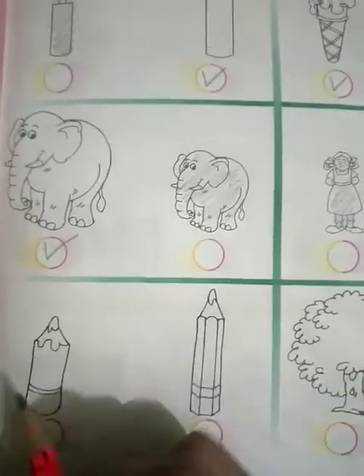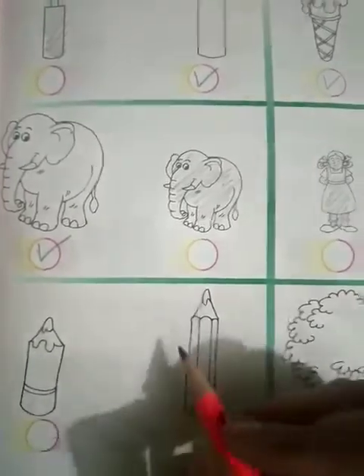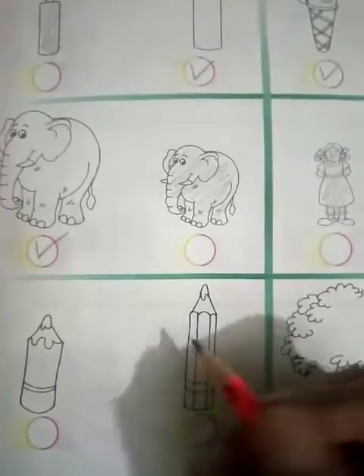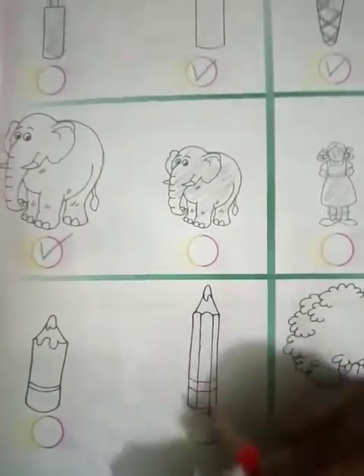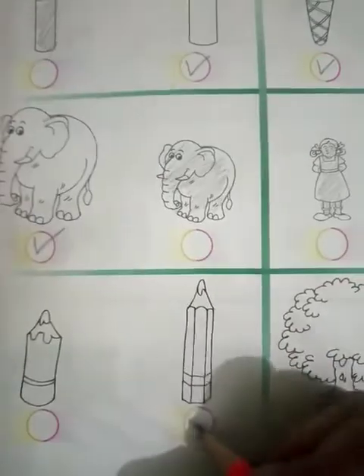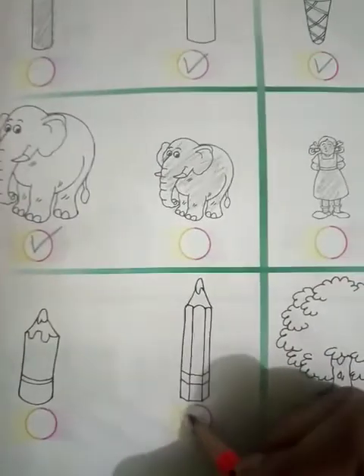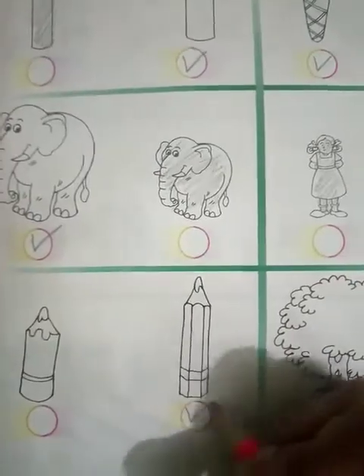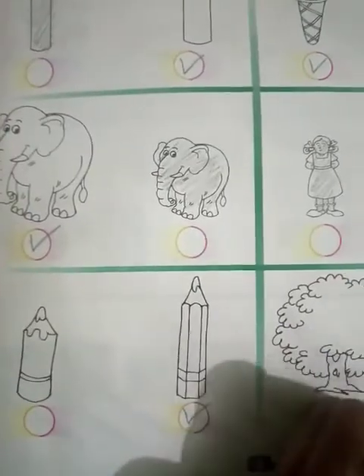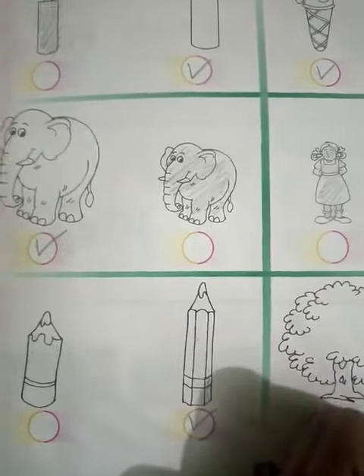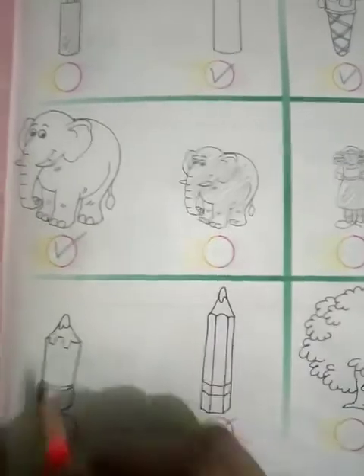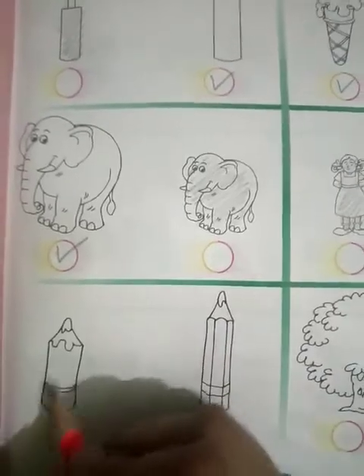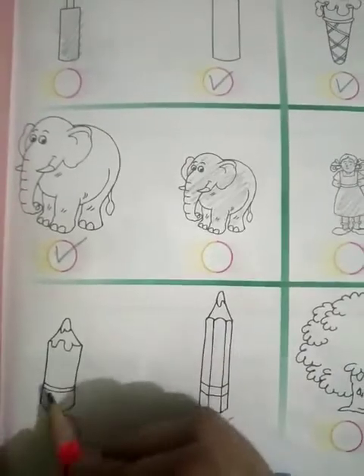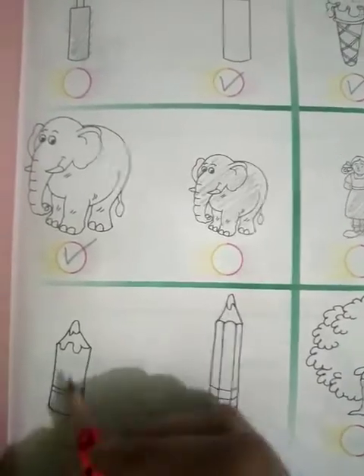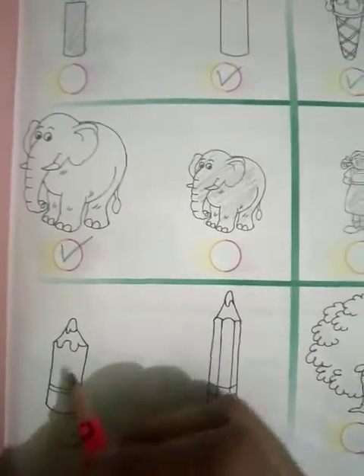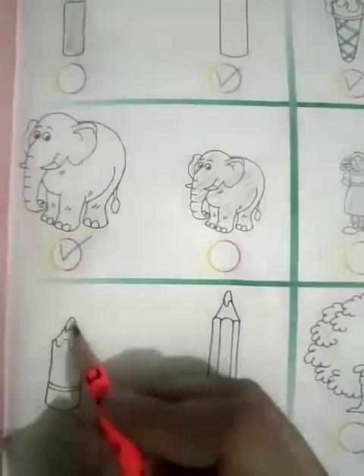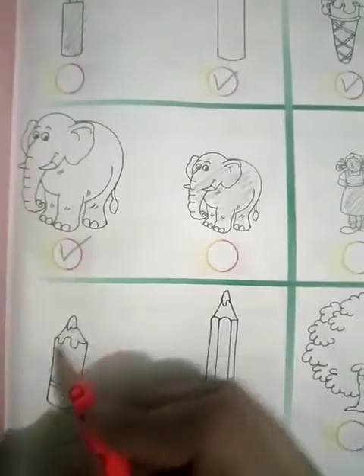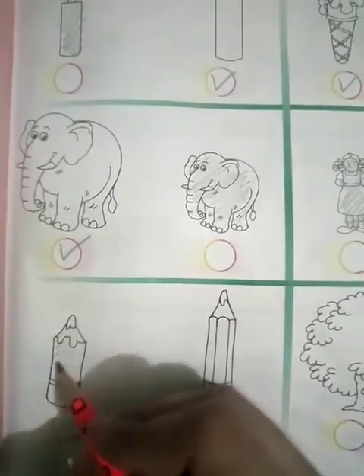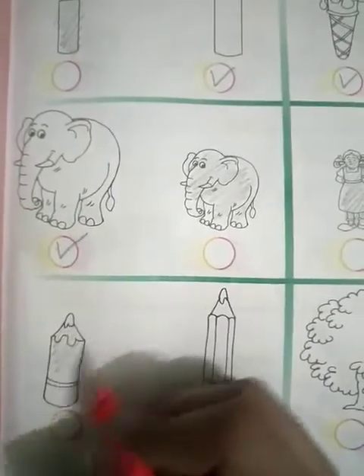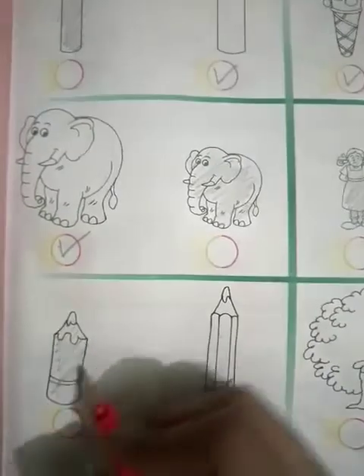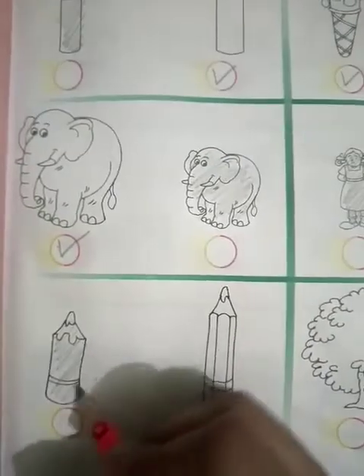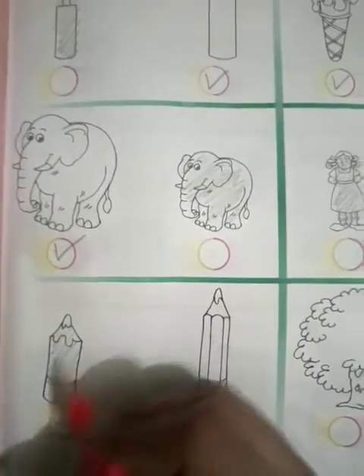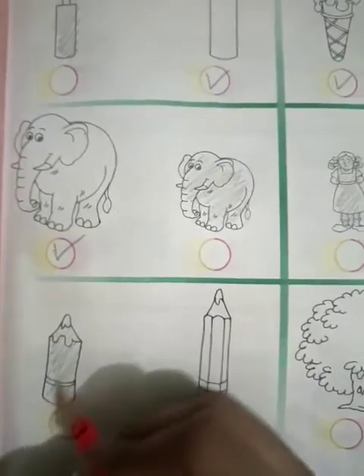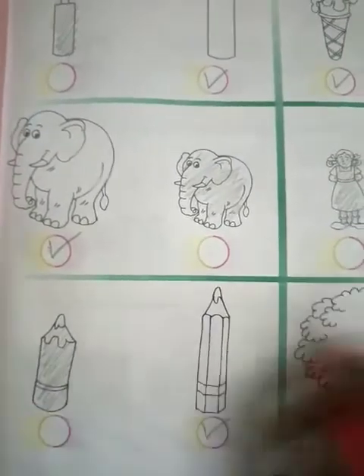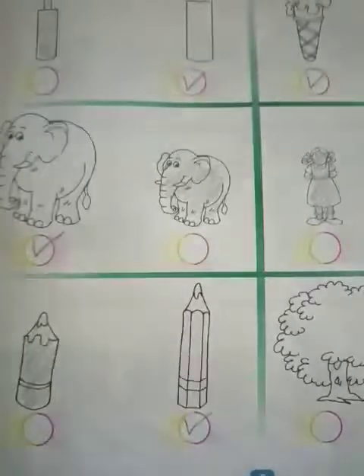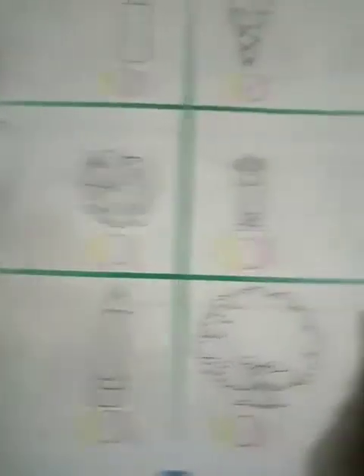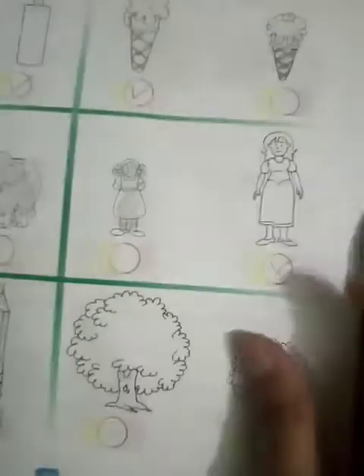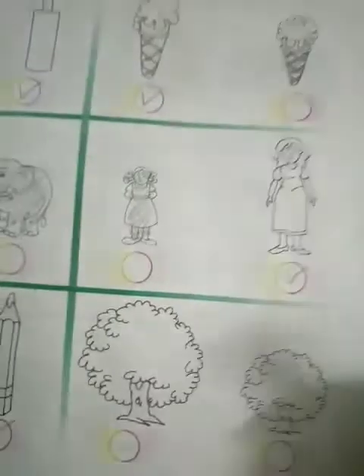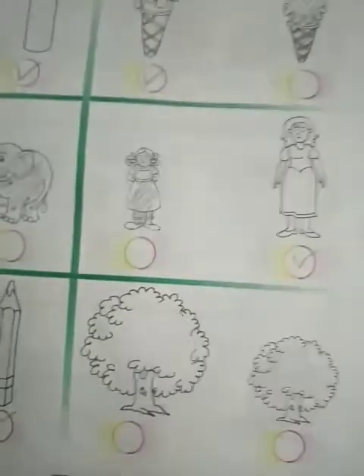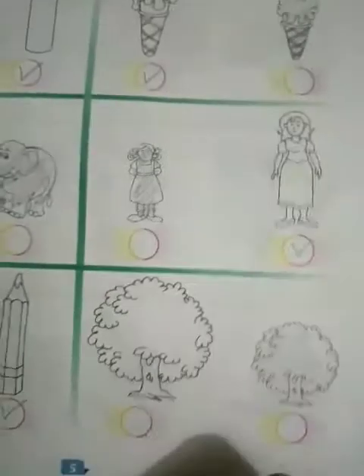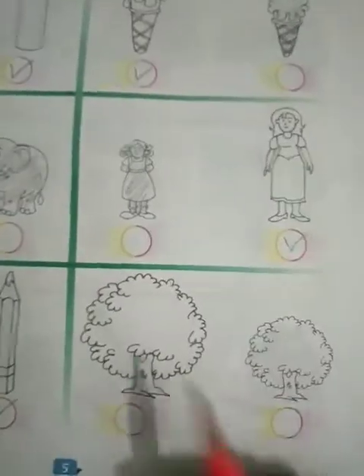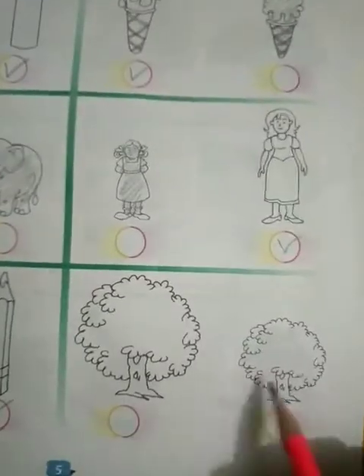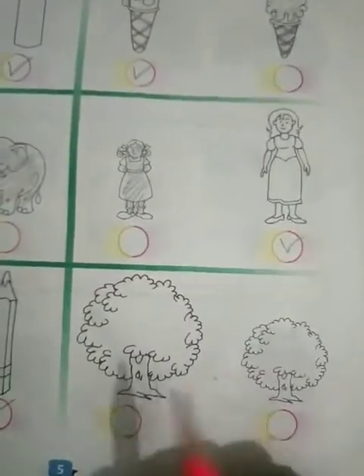Next one. Here you can see two pencils — one is larger and one is smaller. You have to put a right tick on the larger one and color the smaller one.